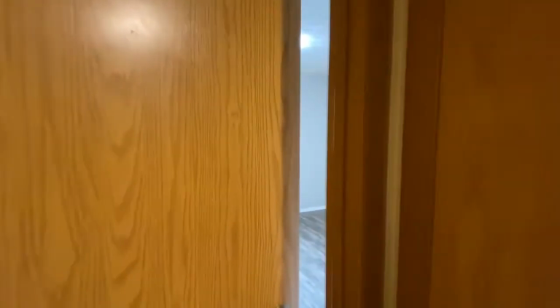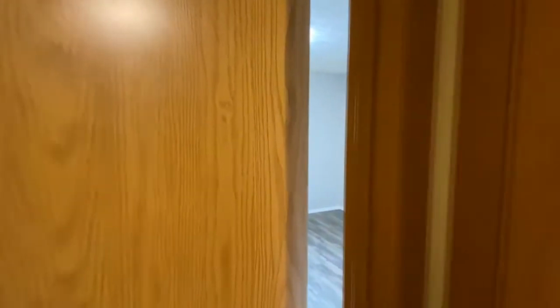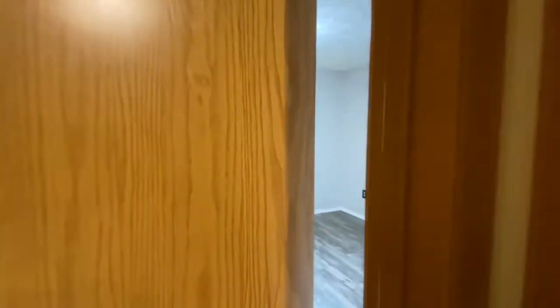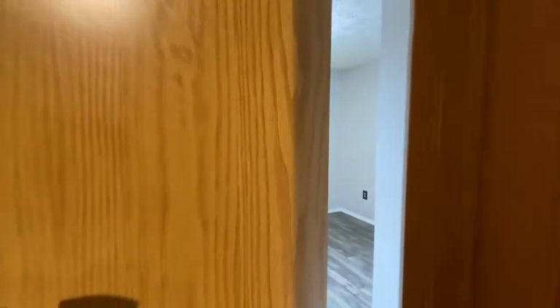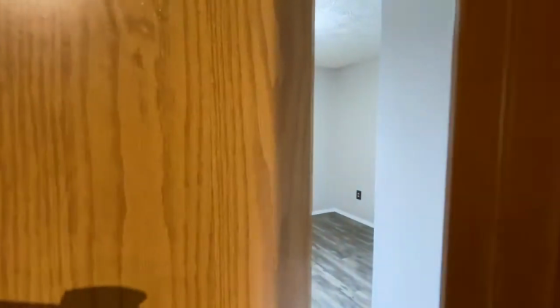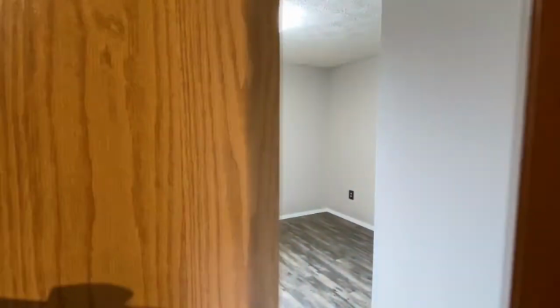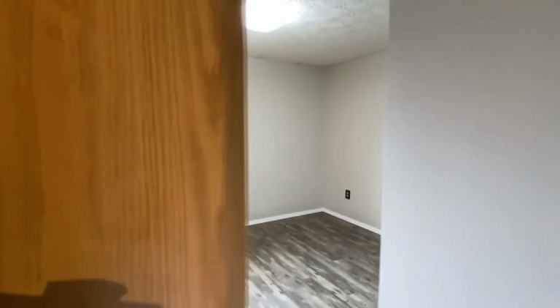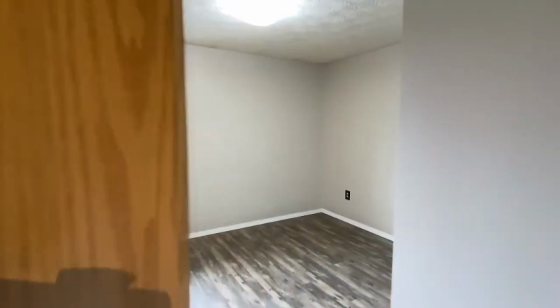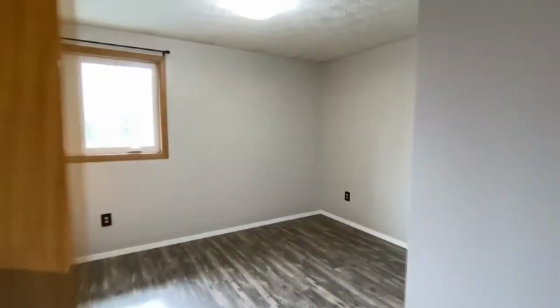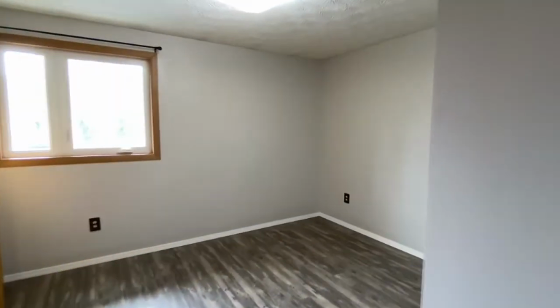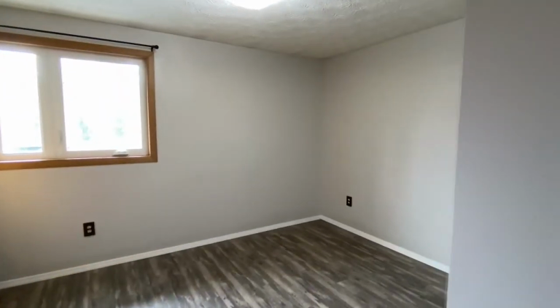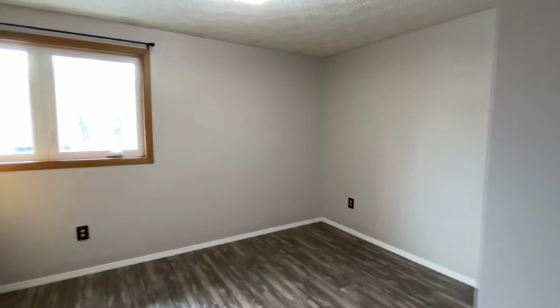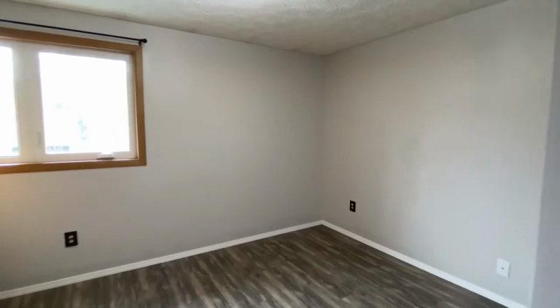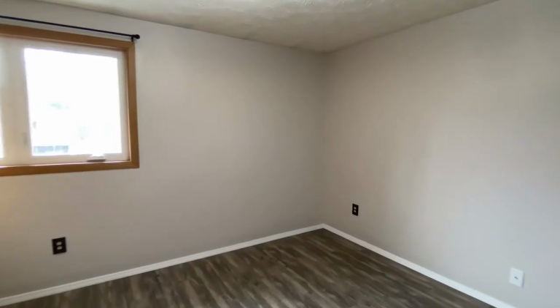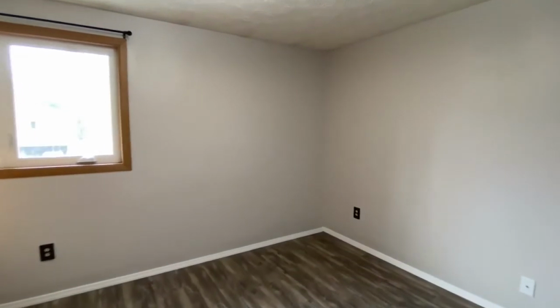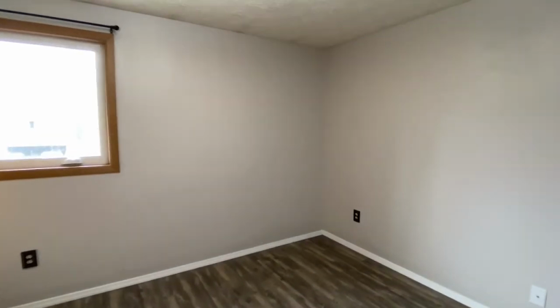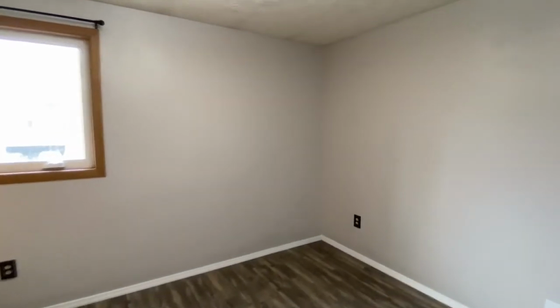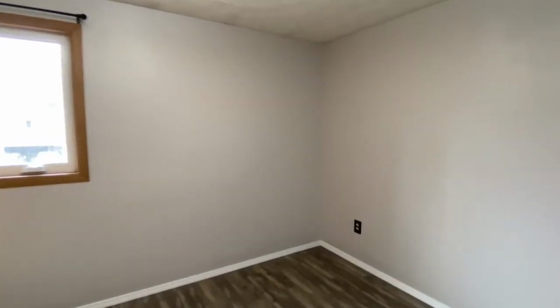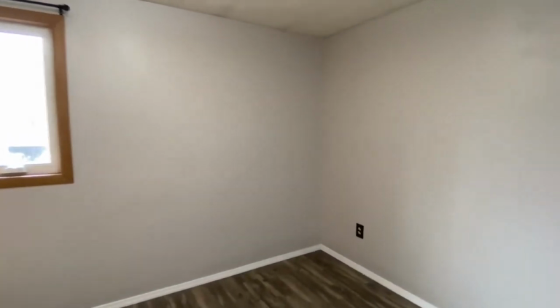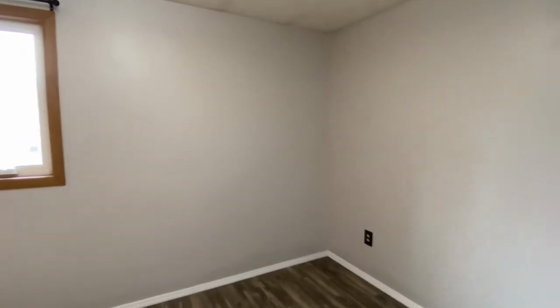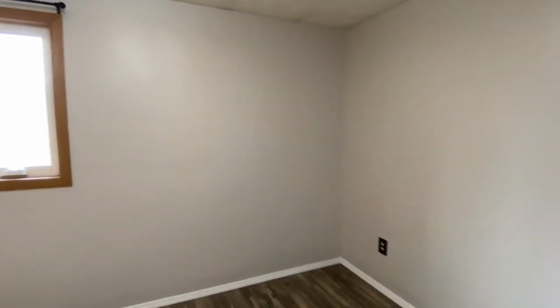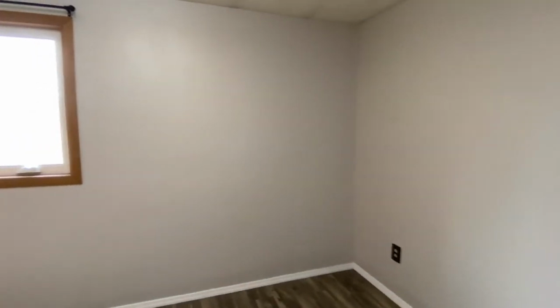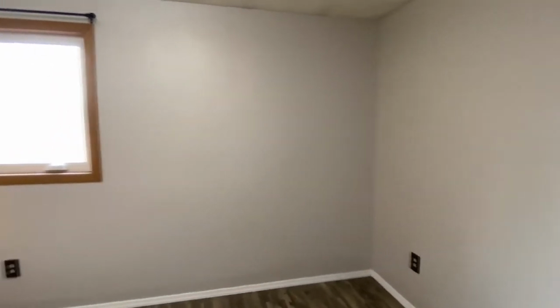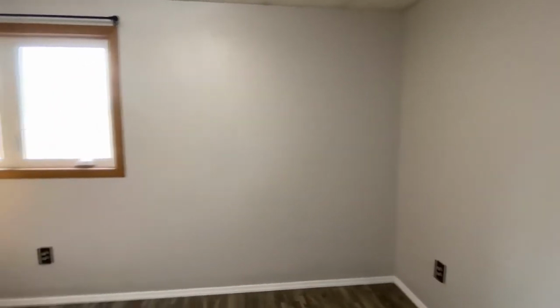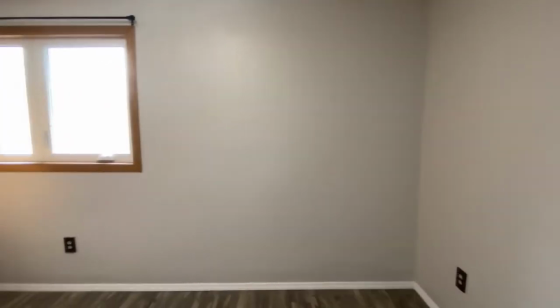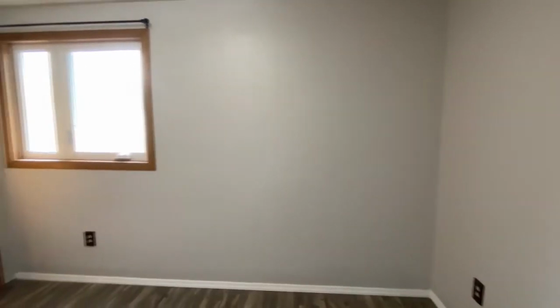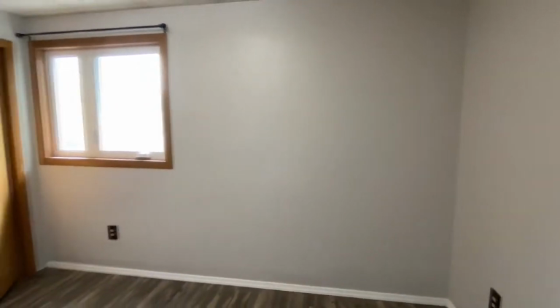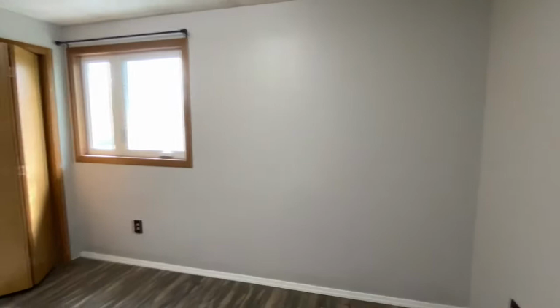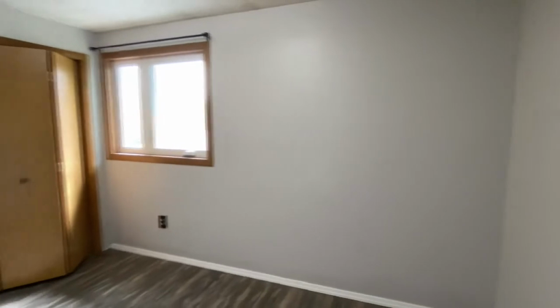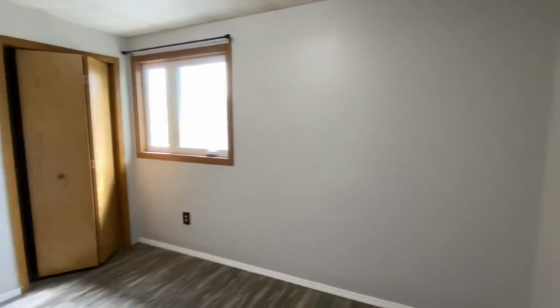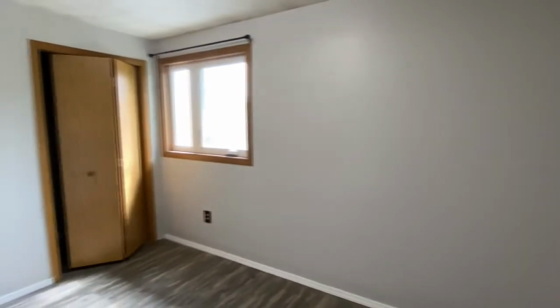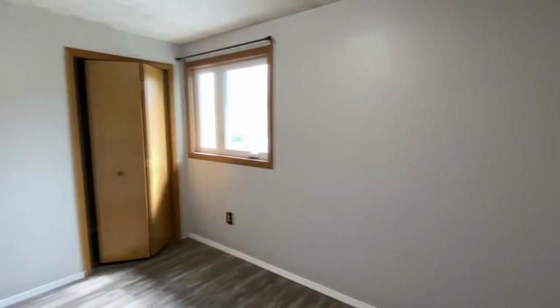This first bedroom we're gonna take a look at is a pretty good size. You could easily fit a full size bed in here, and it does have plenty of closet space as well.